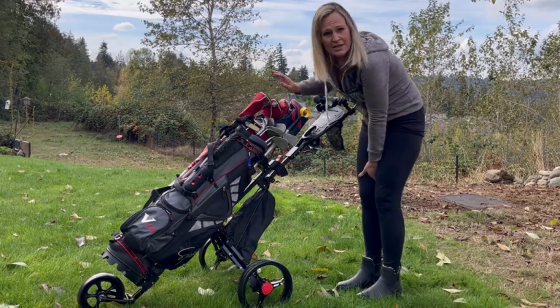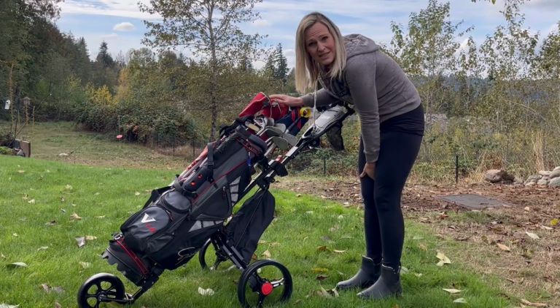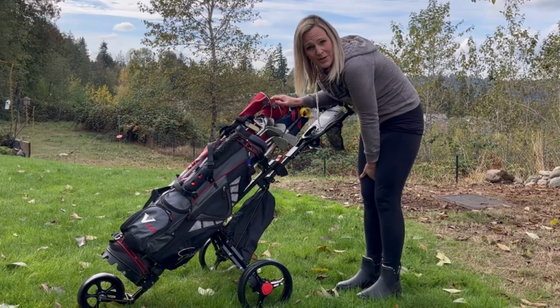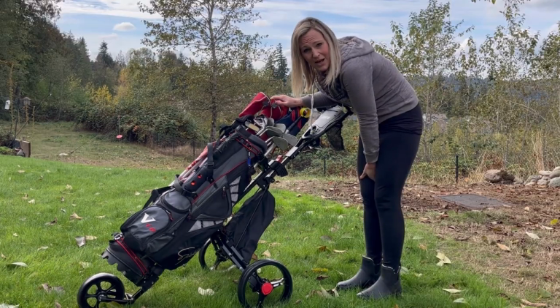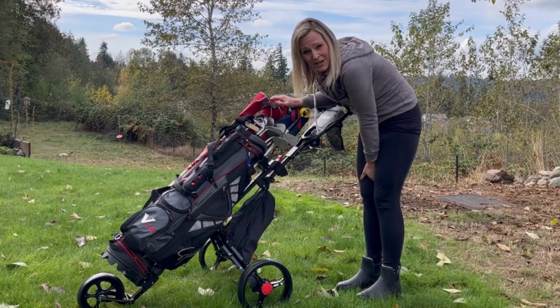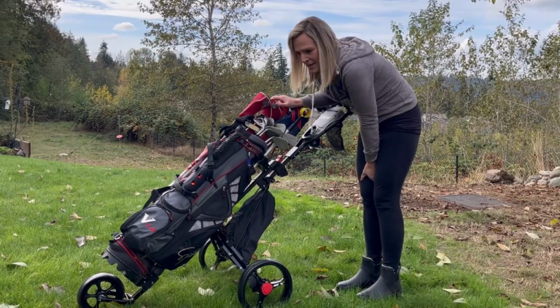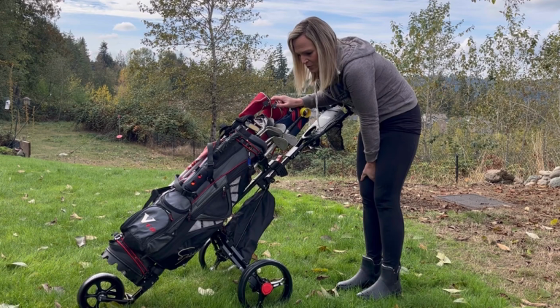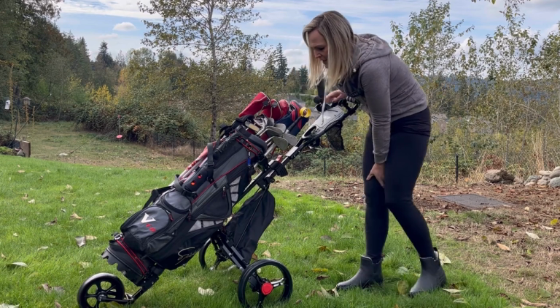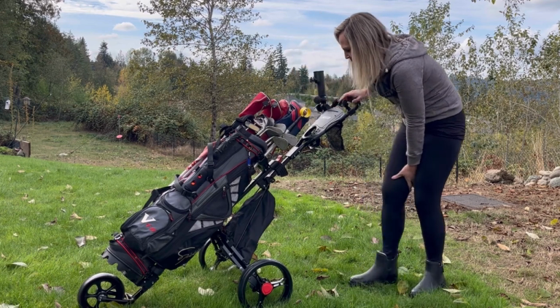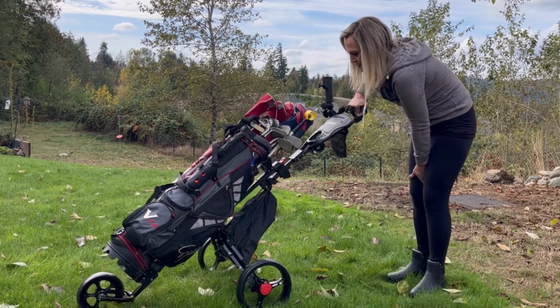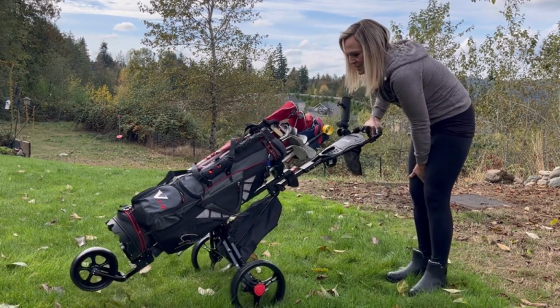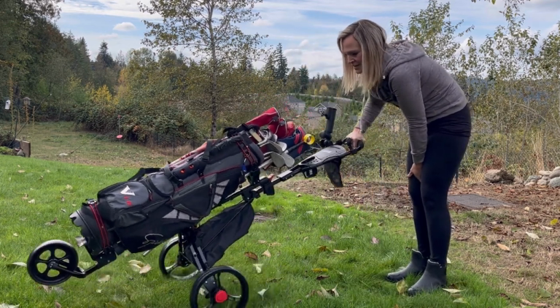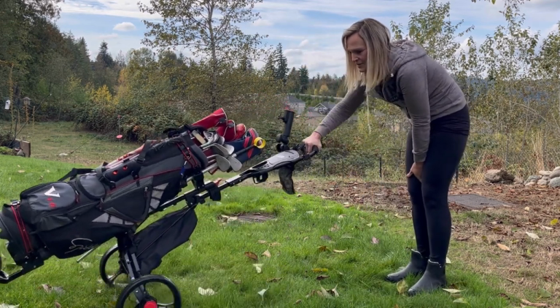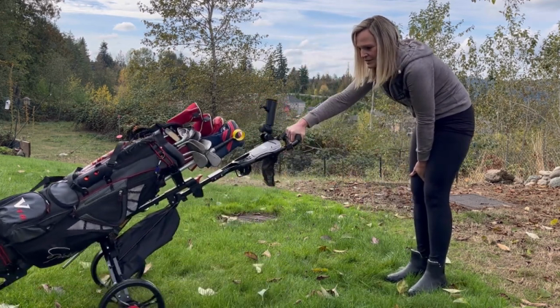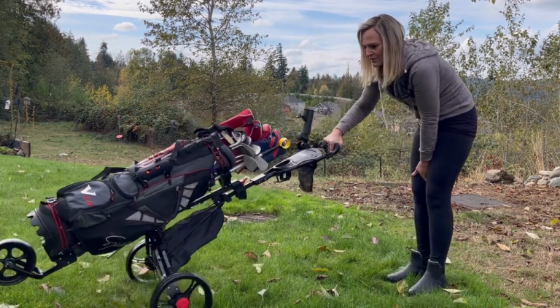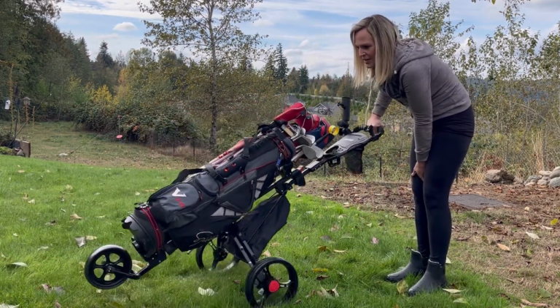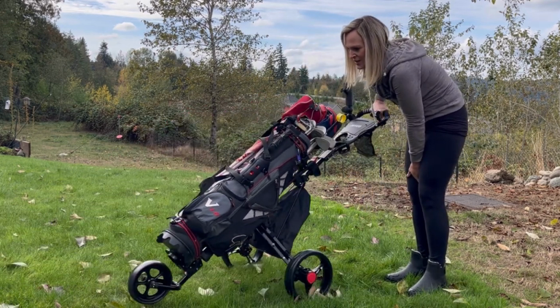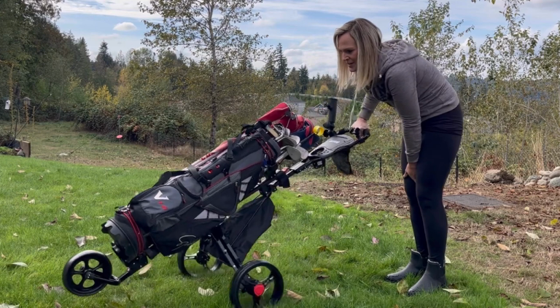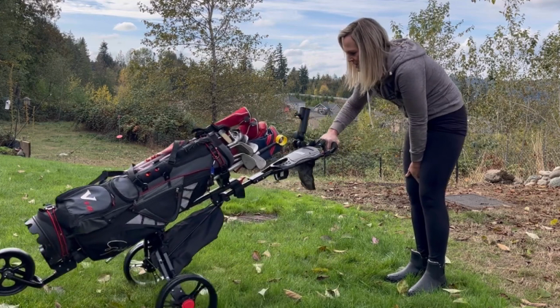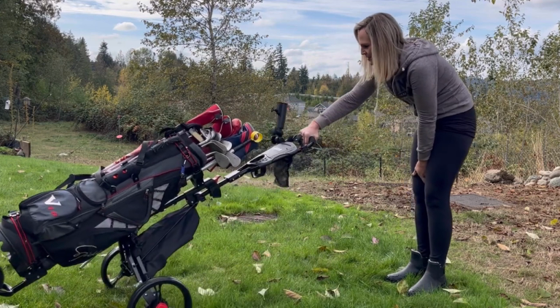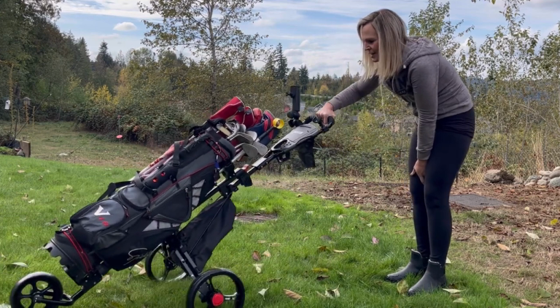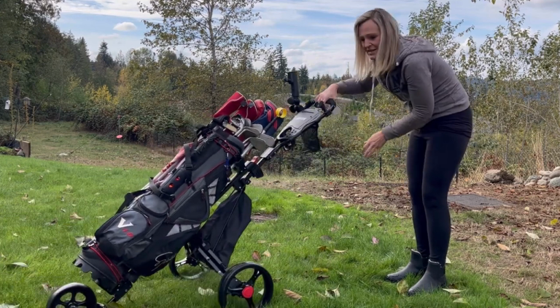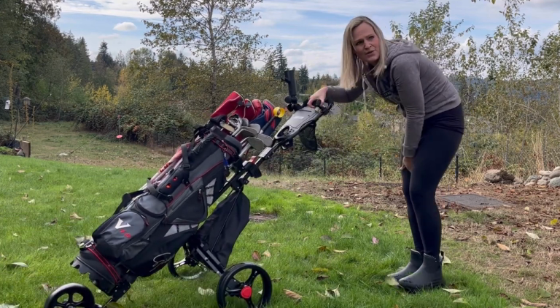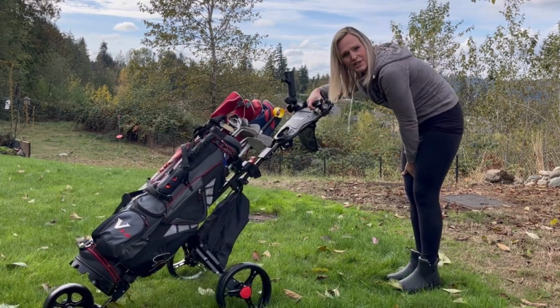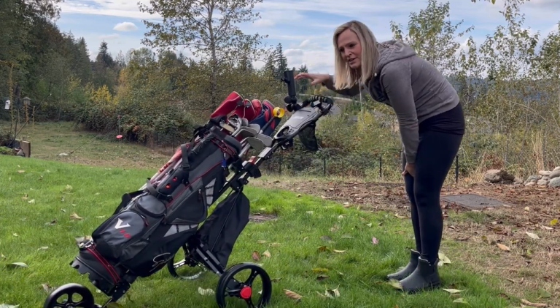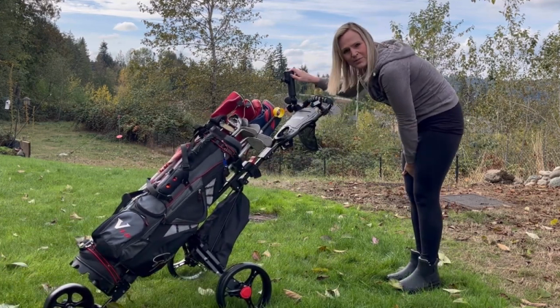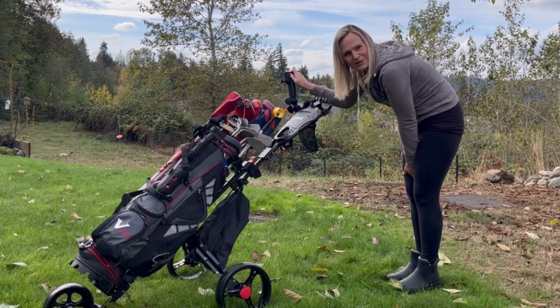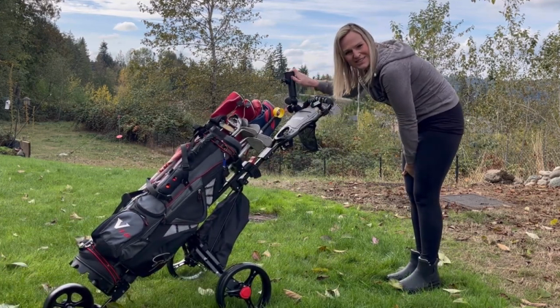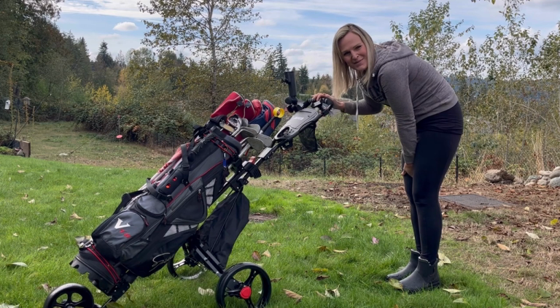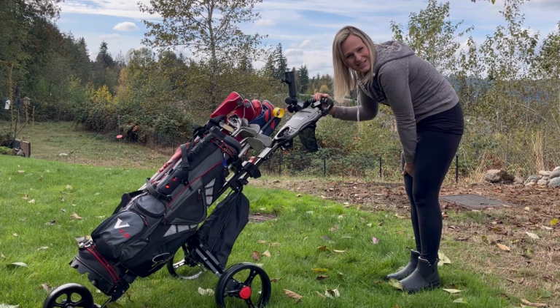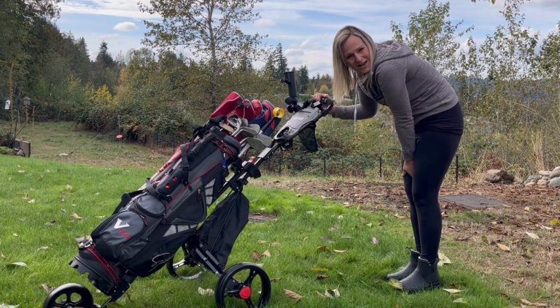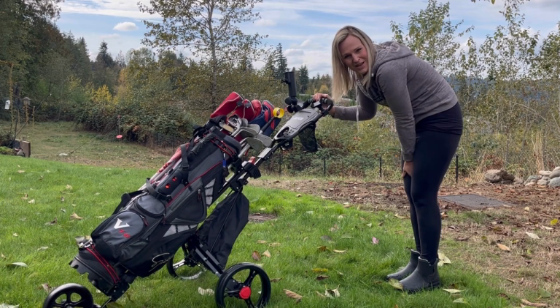It's really simple to put your bag off and on and to wheel around. The nice large wheels can go over any terrain very easily. It has a nice phone holder here and also an umbrella holder. So I'm excited to use this out when I play golf.